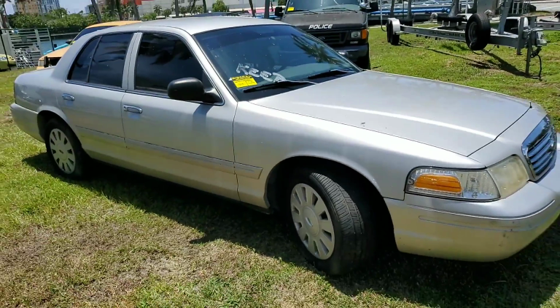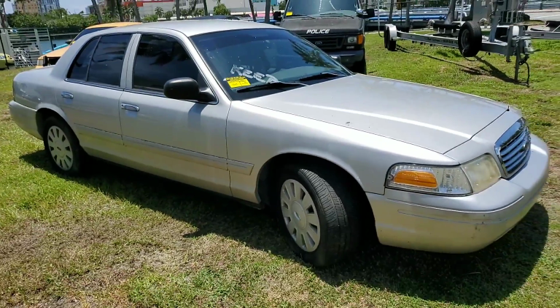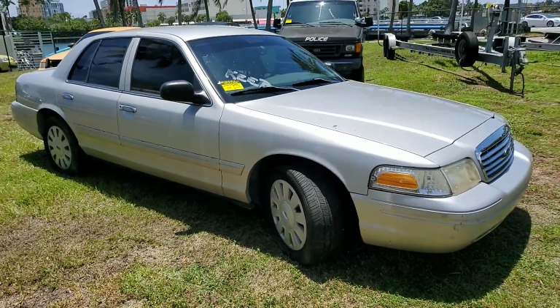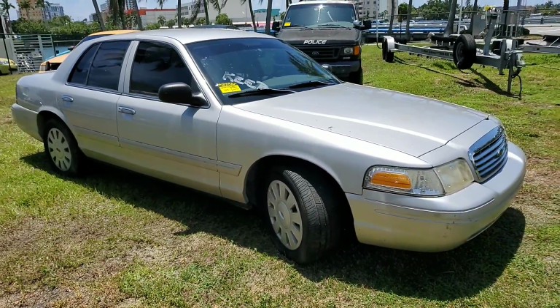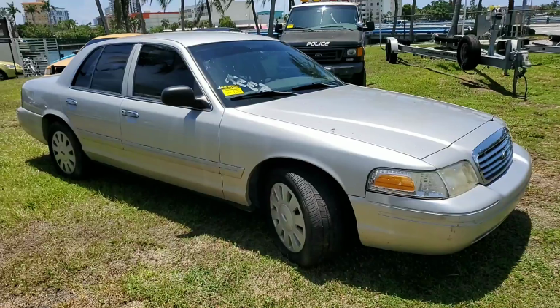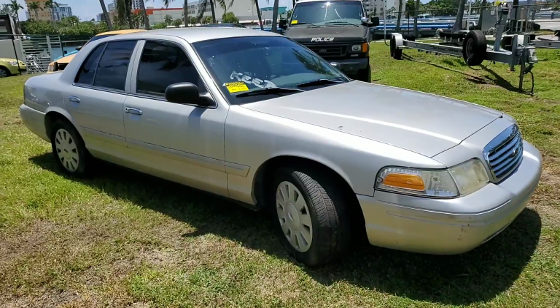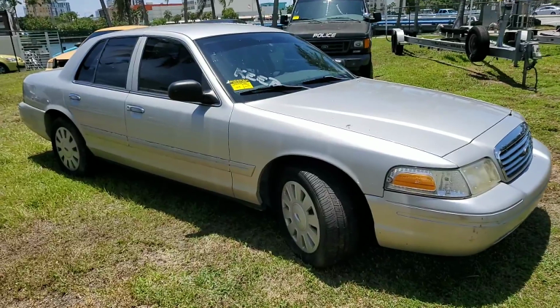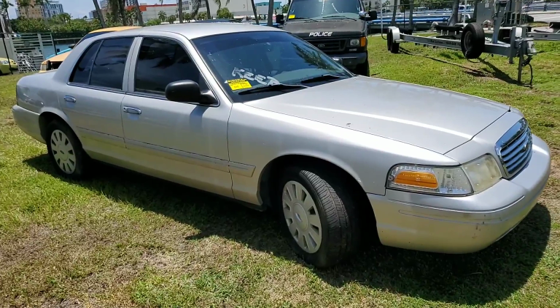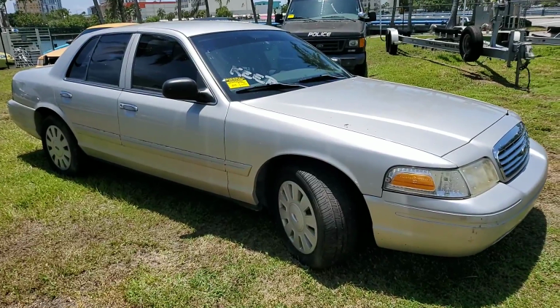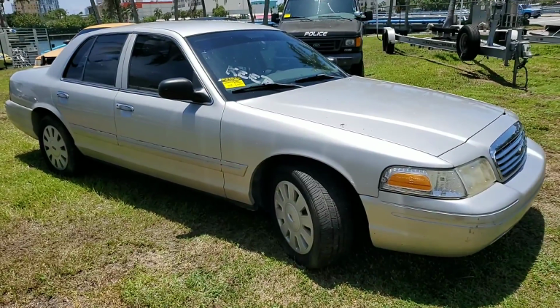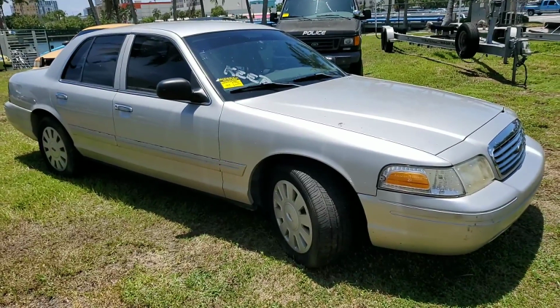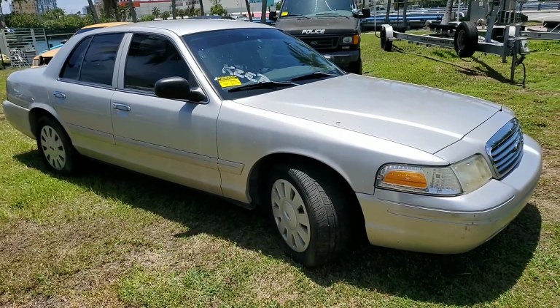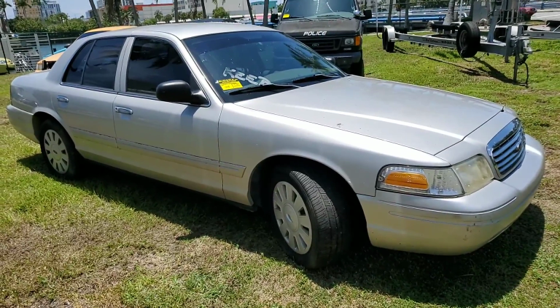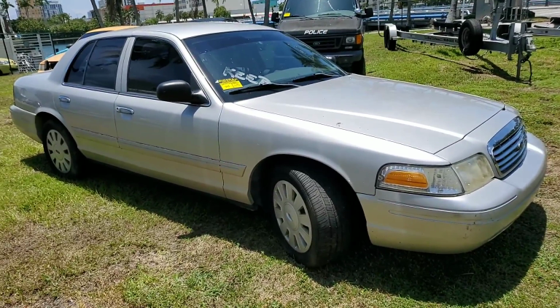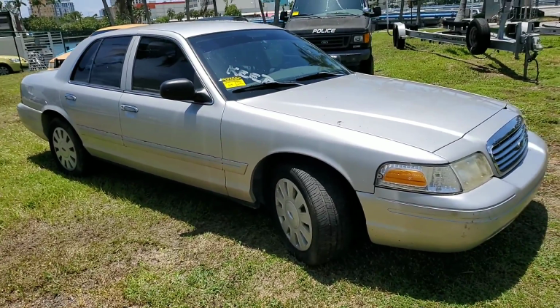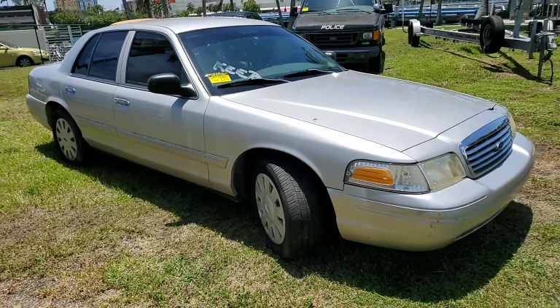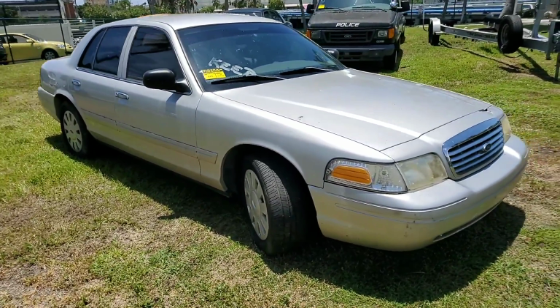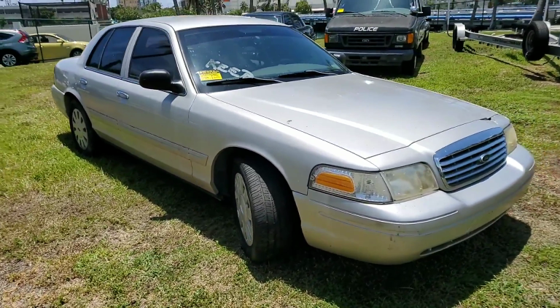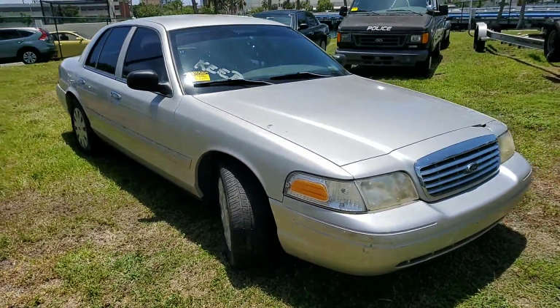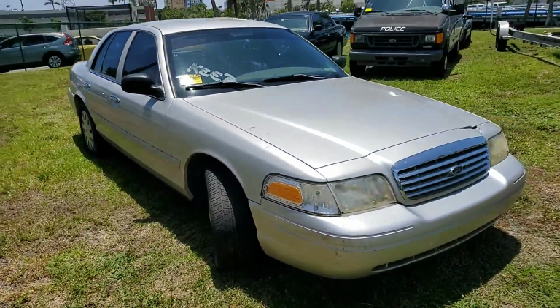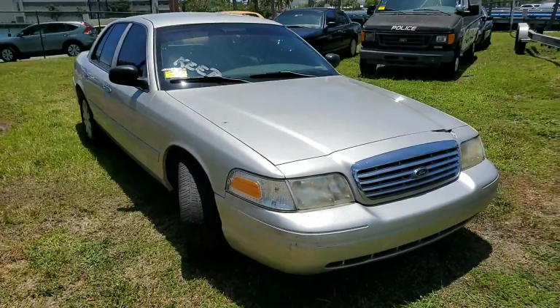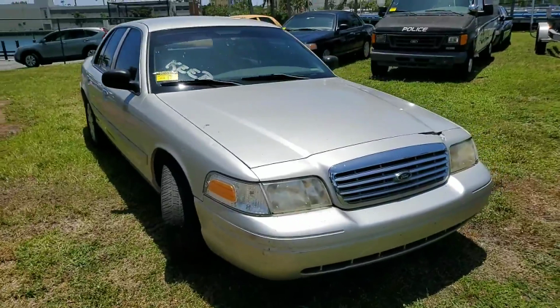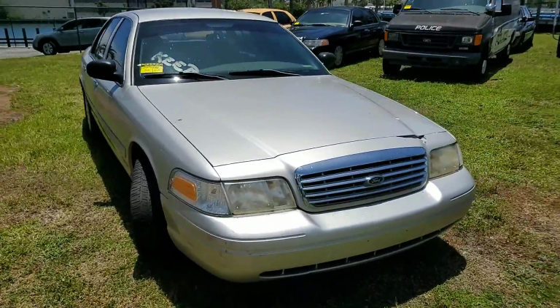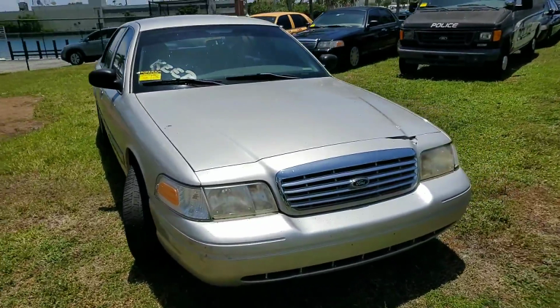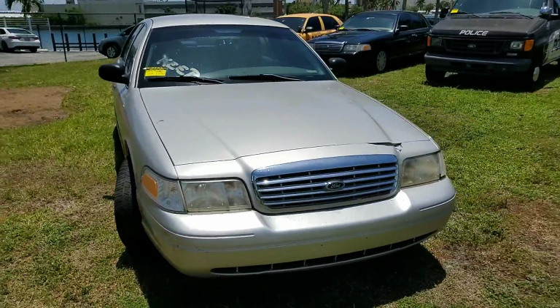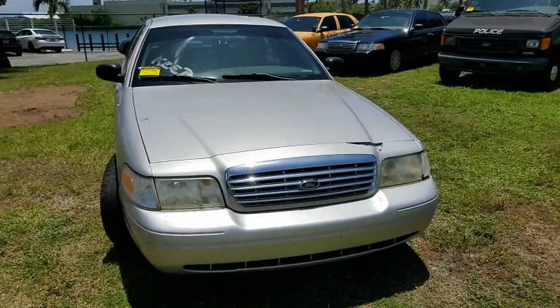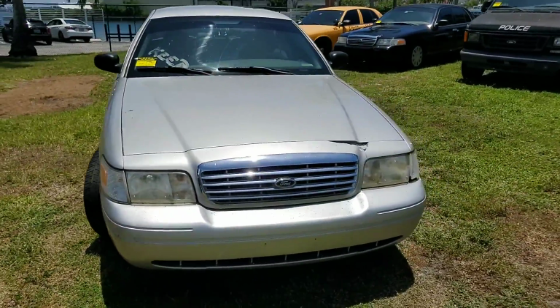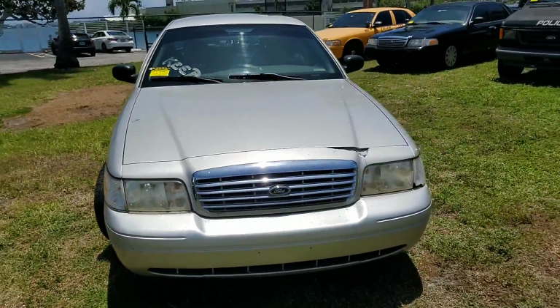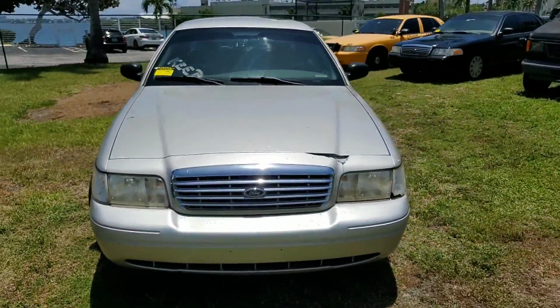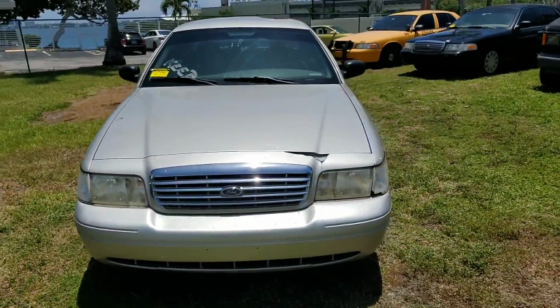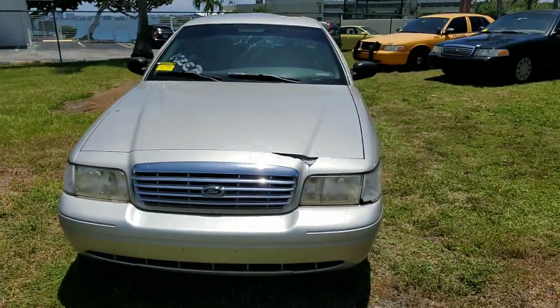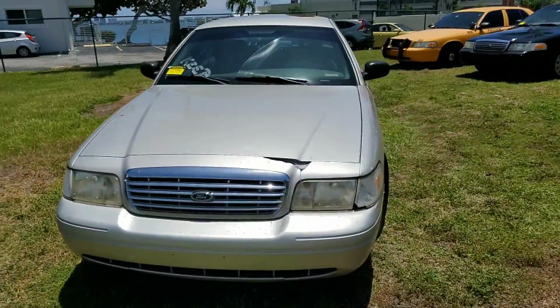2008 Ford Crown Victoria P71 undercover unmarked unit. Motor sounds good, 4.6 liter.